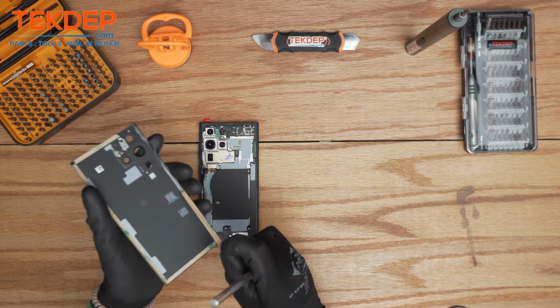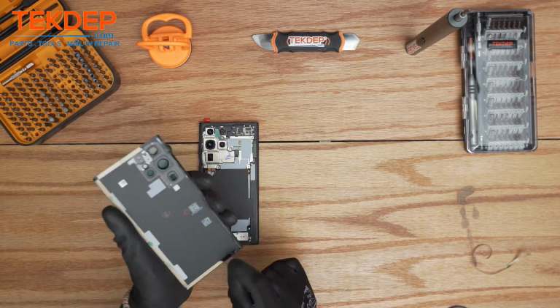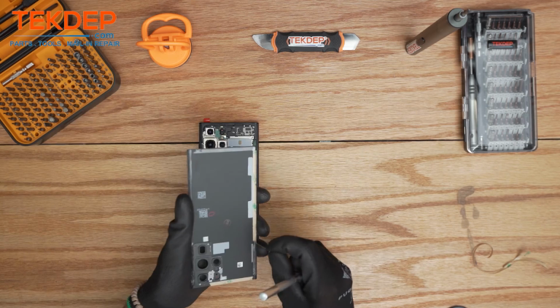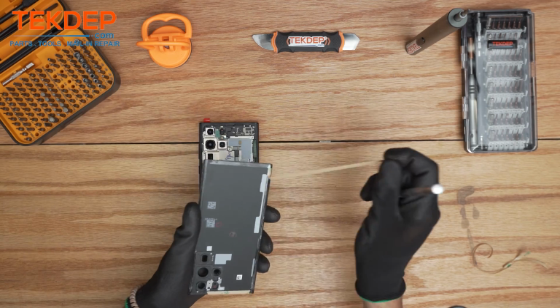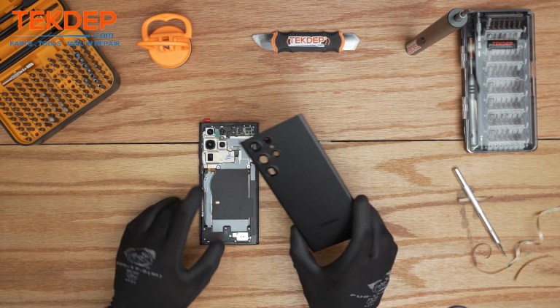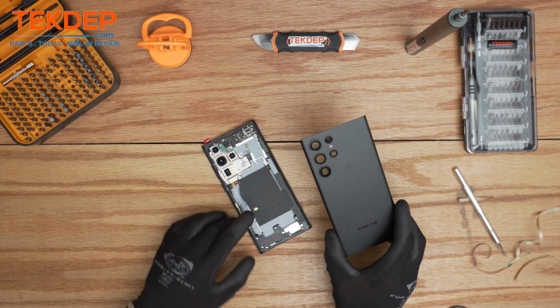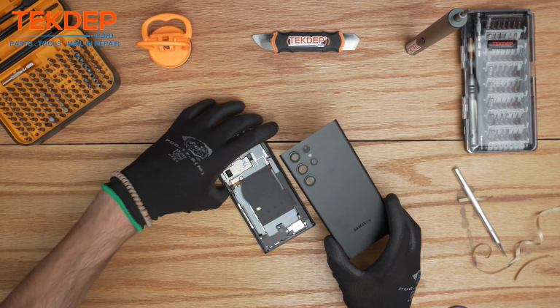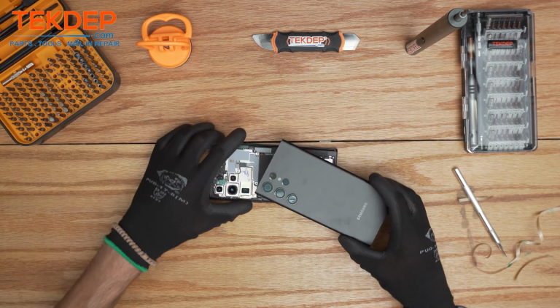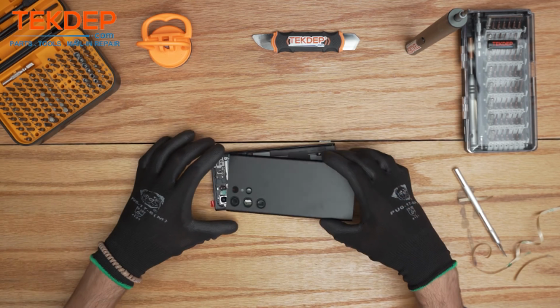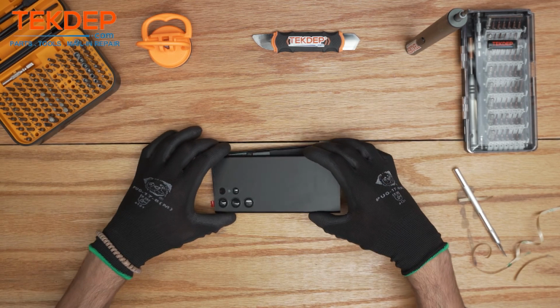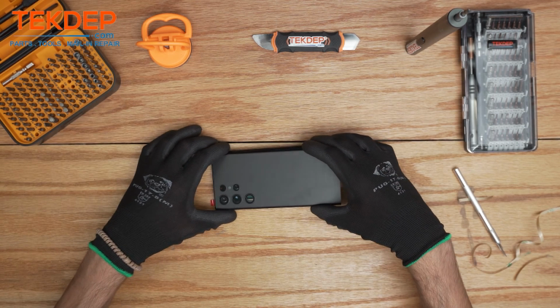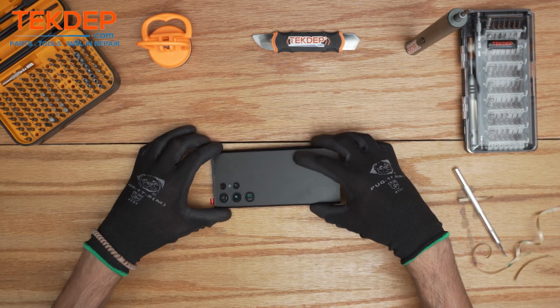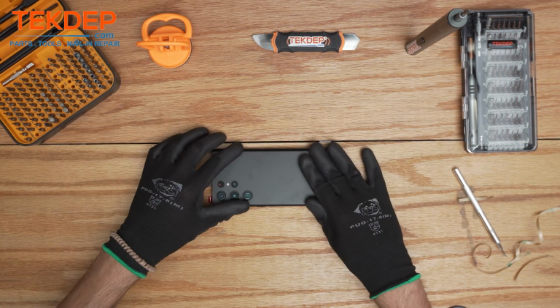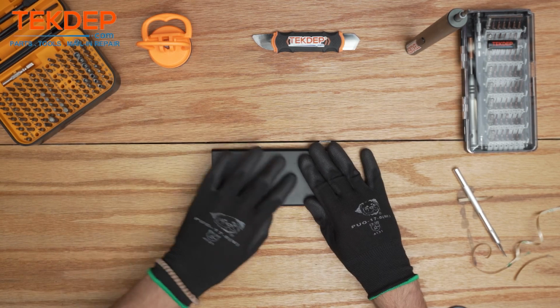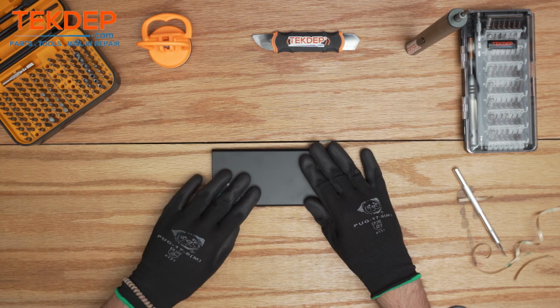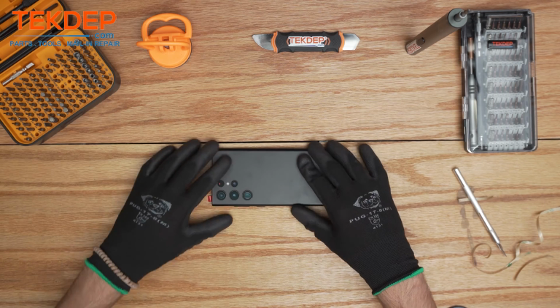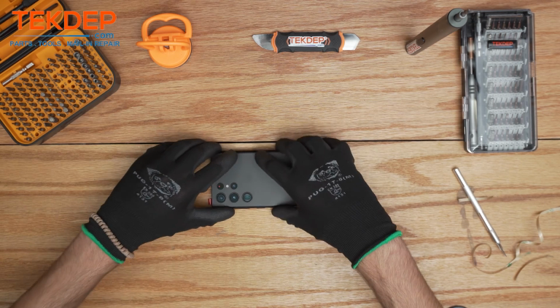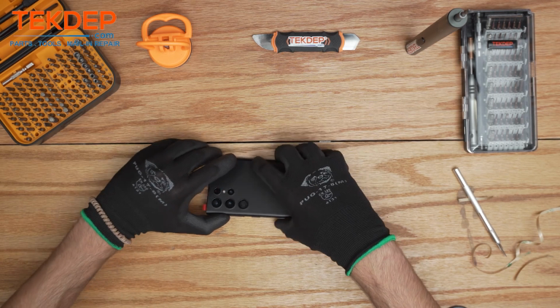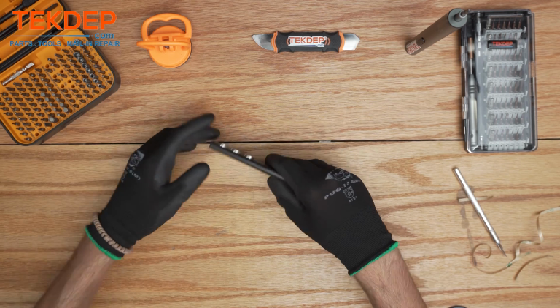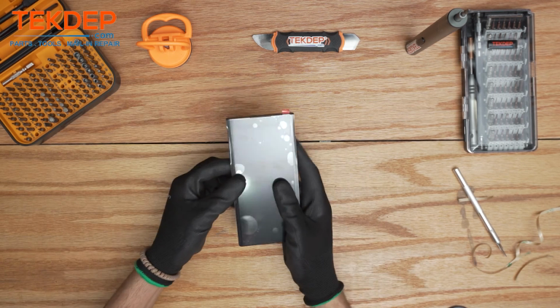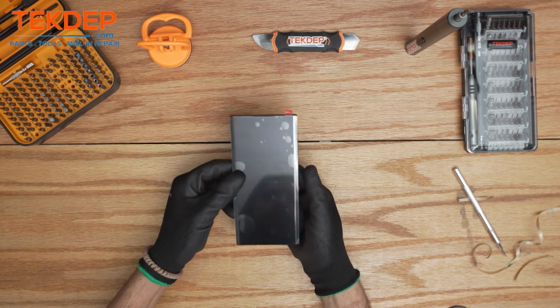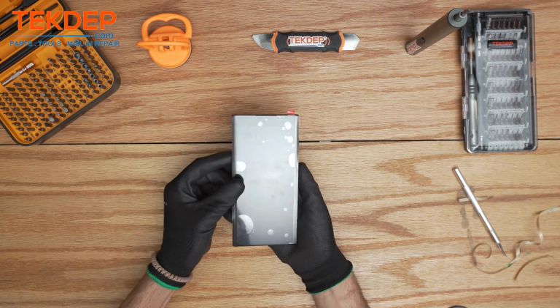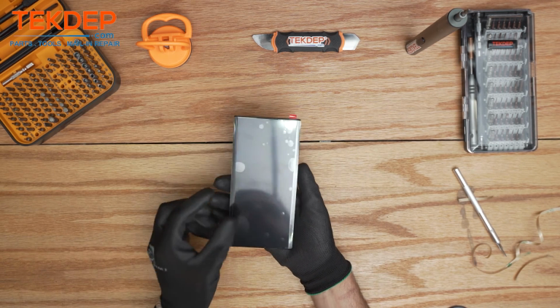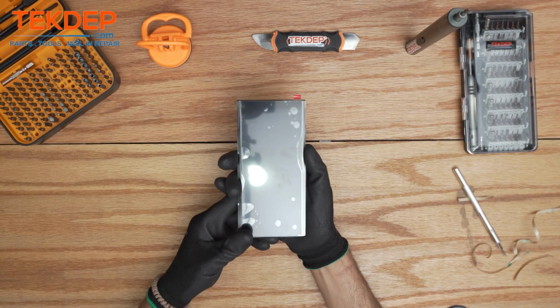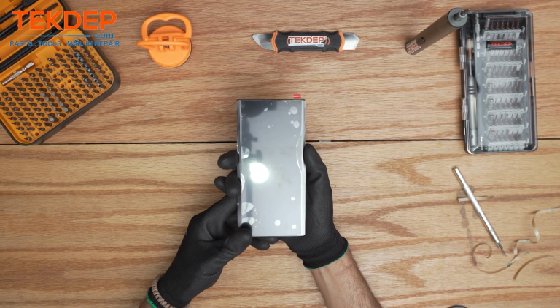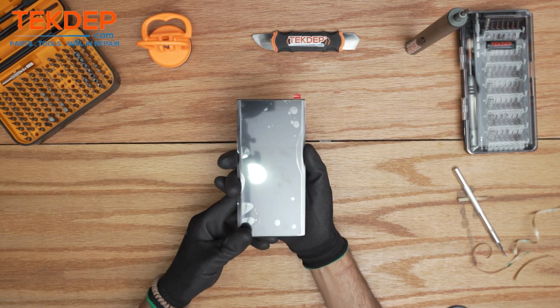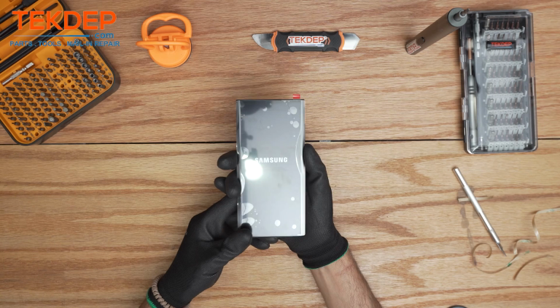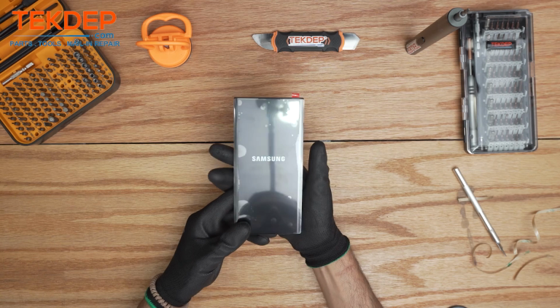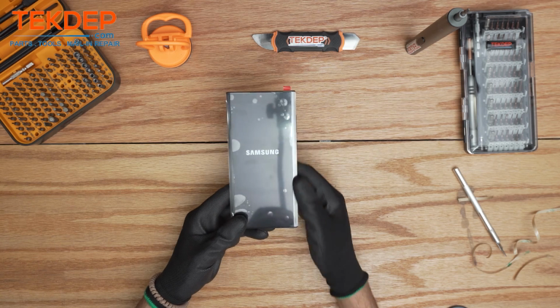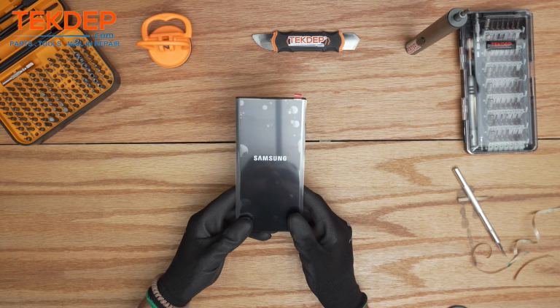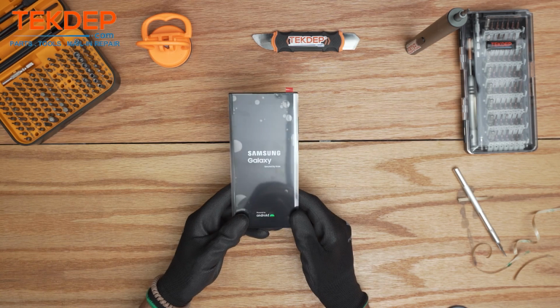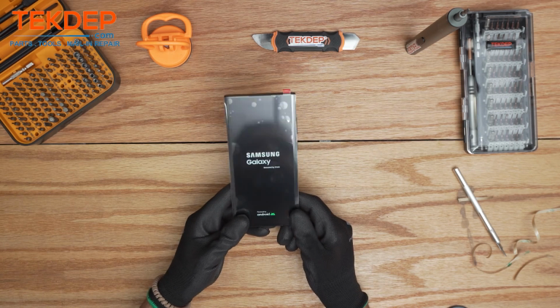We're gonna reposition the back glass, make sure it turns on, and voila!